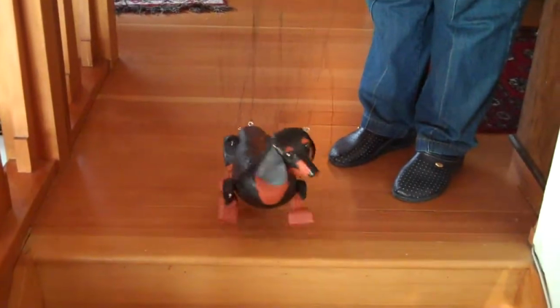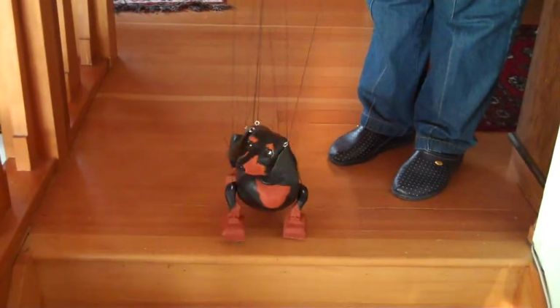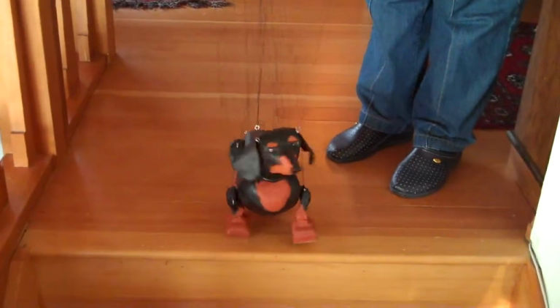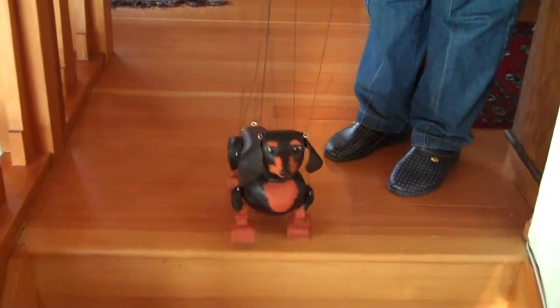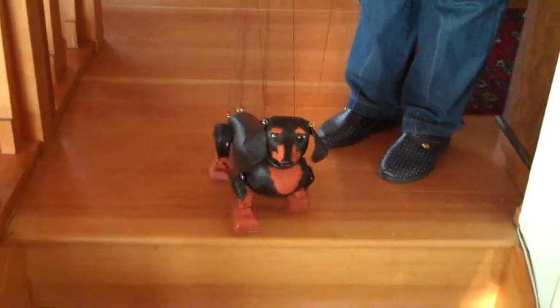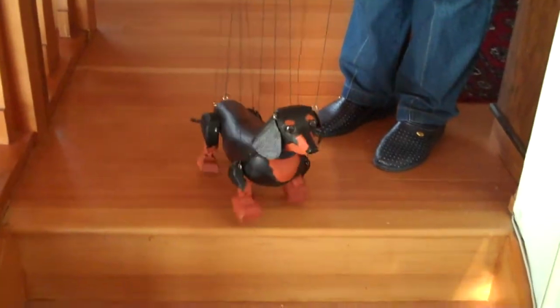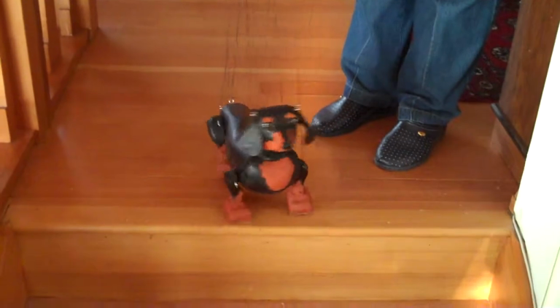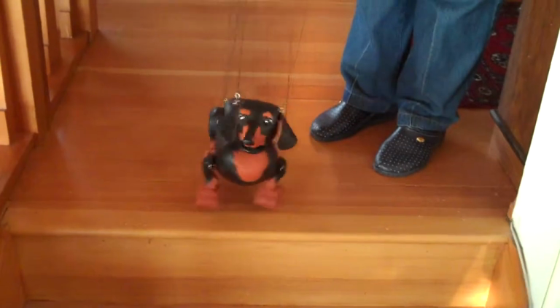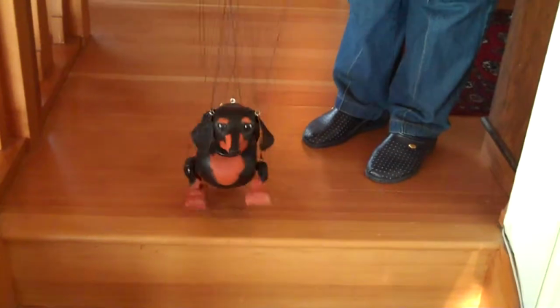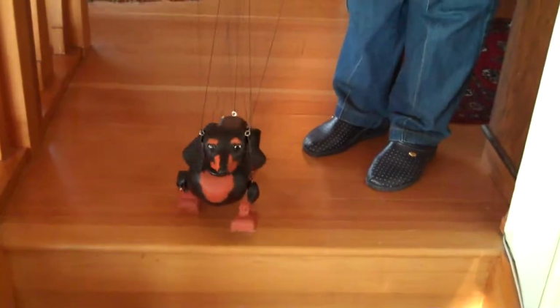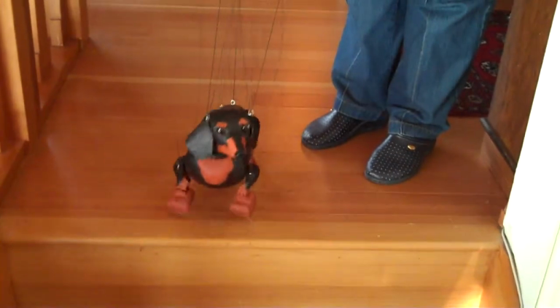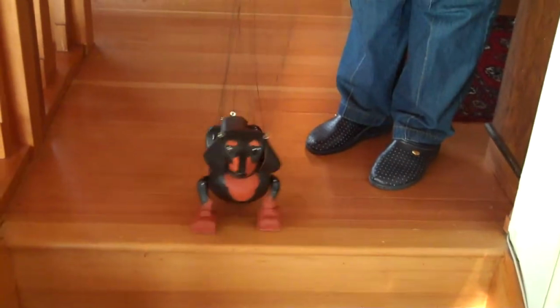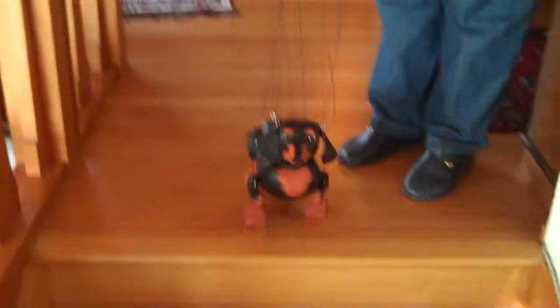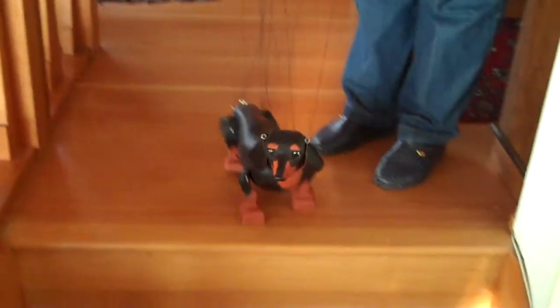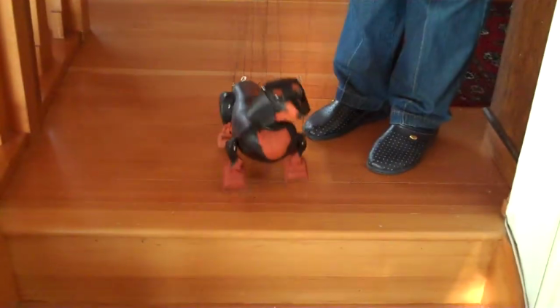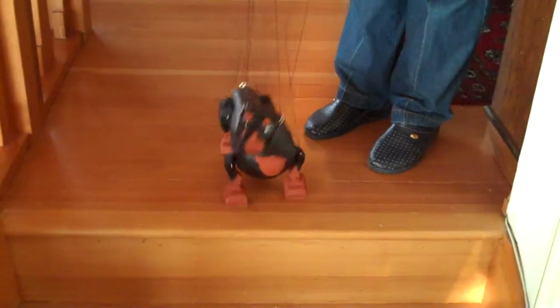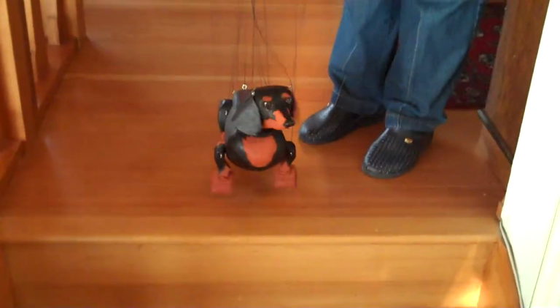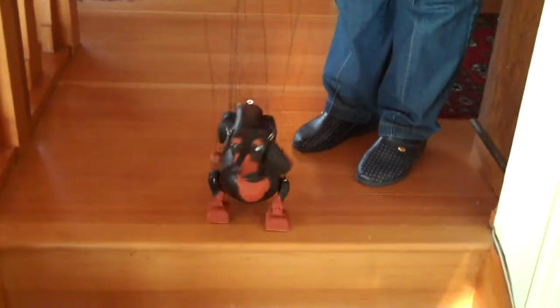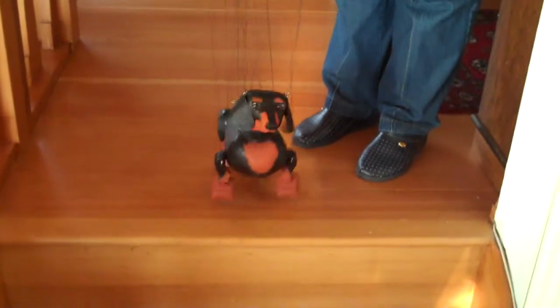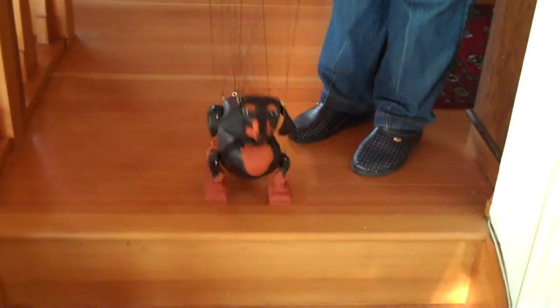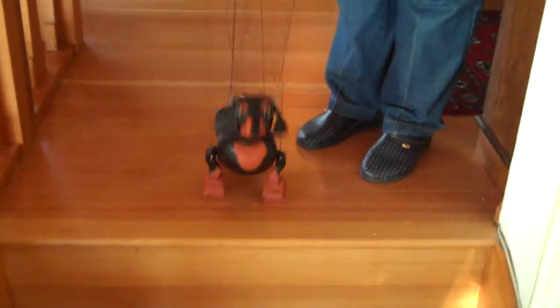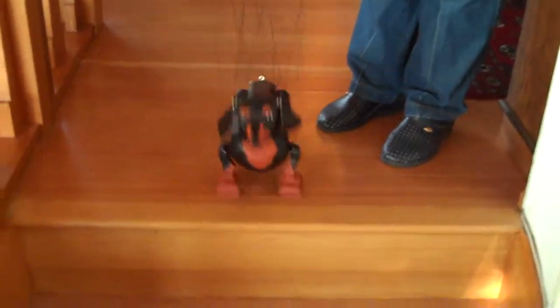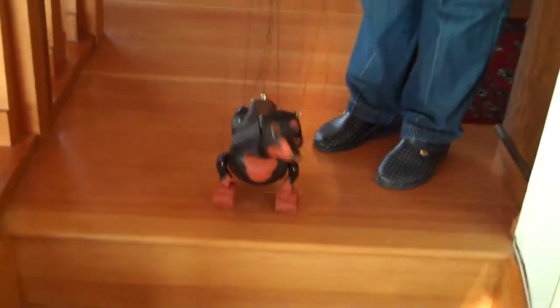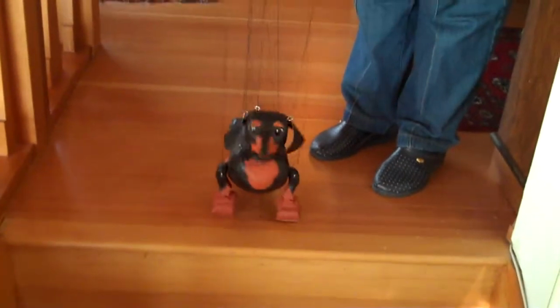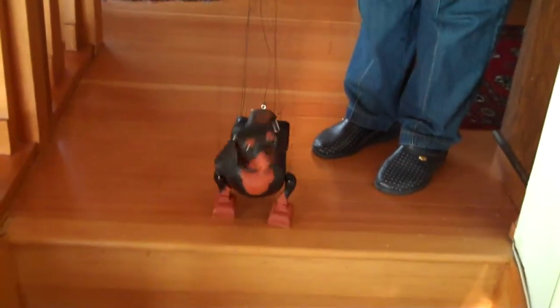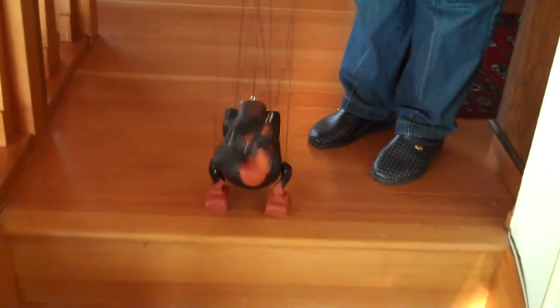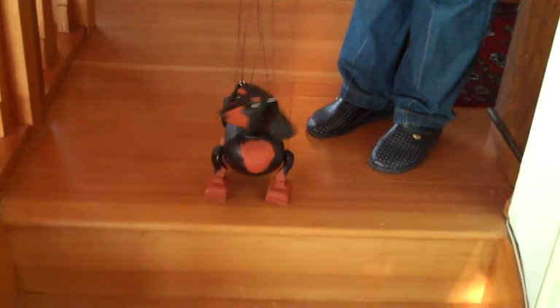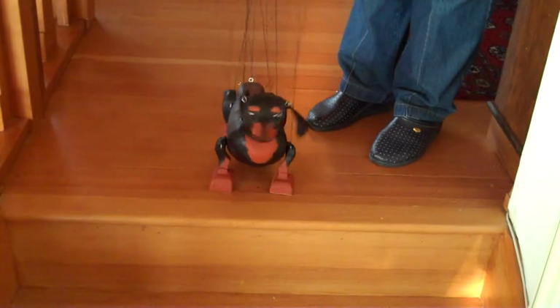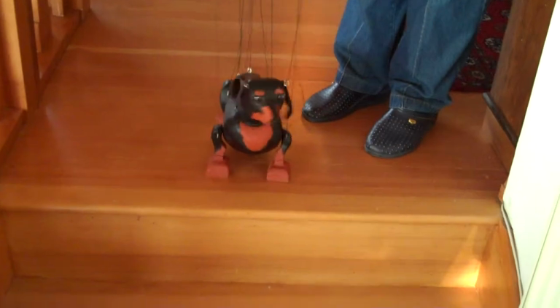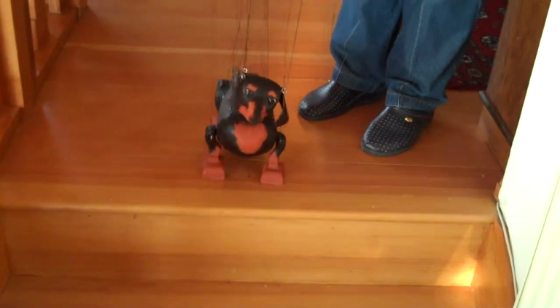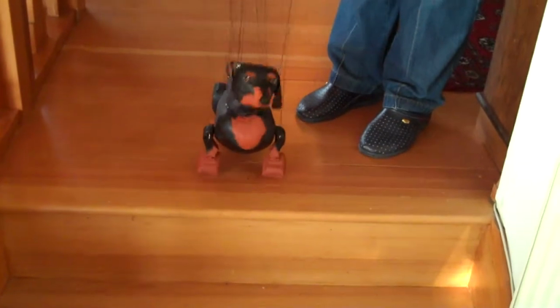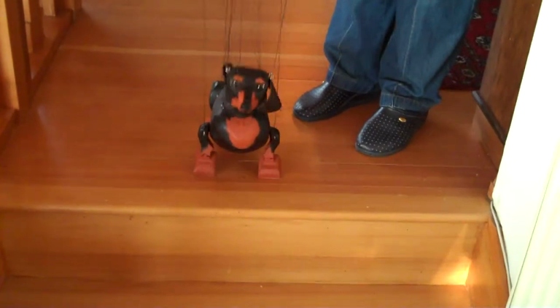He's lovely. This is Patricia's dog. He doesn't take any maintenance at all.